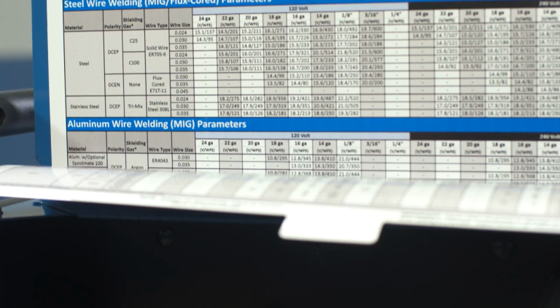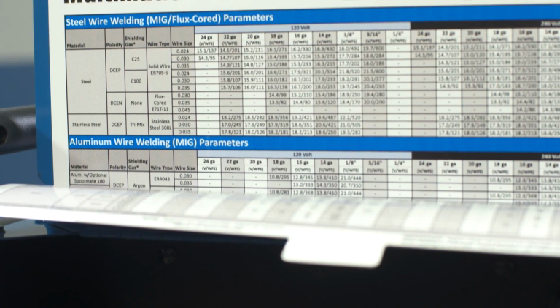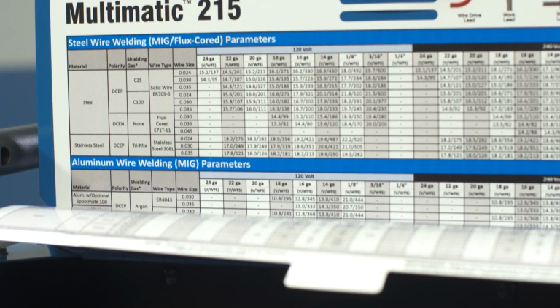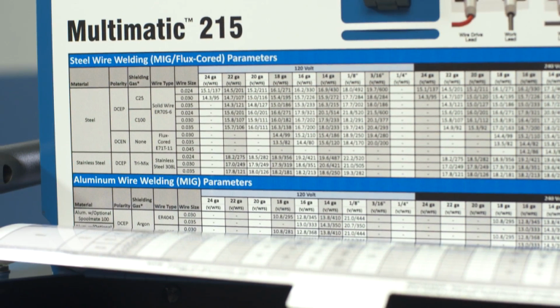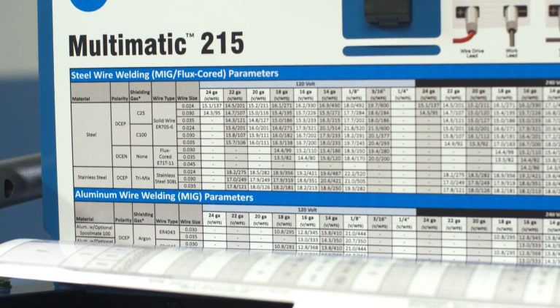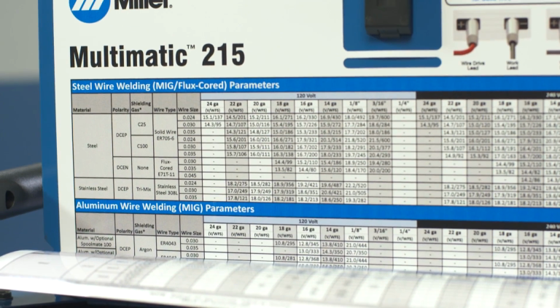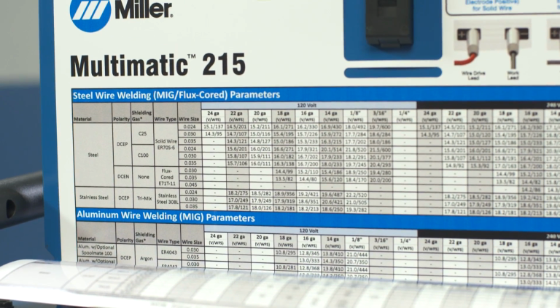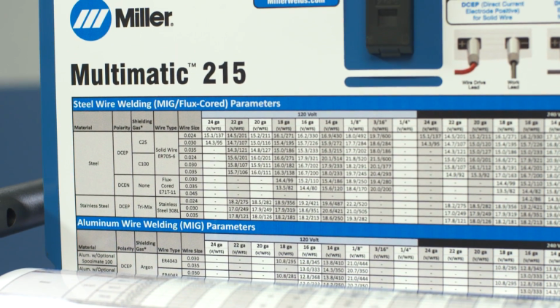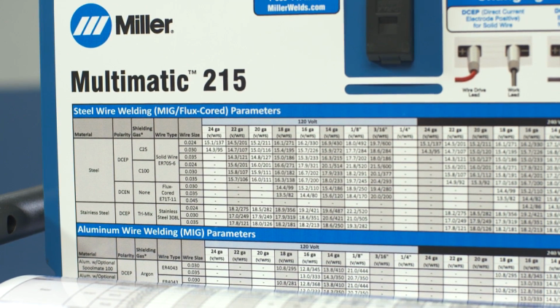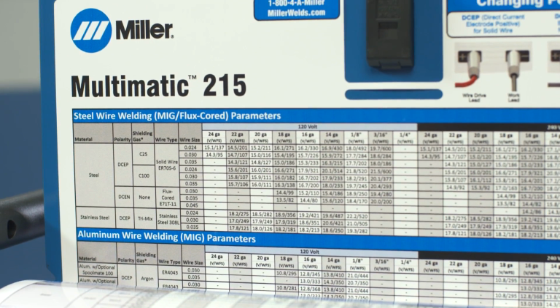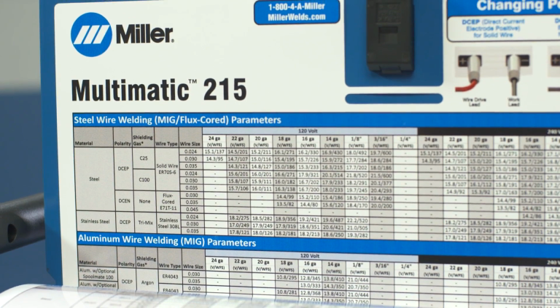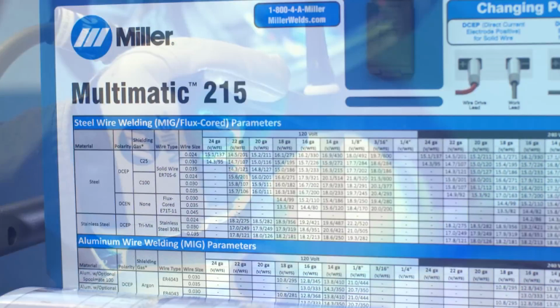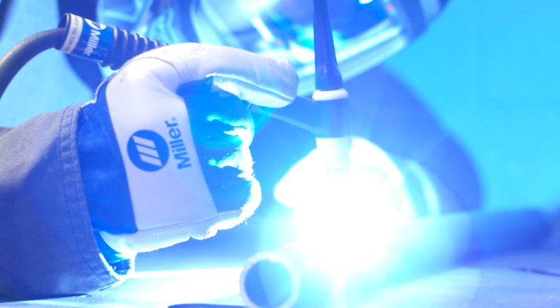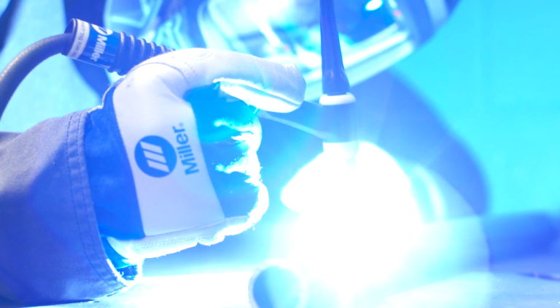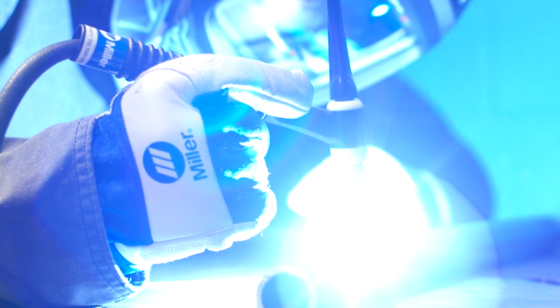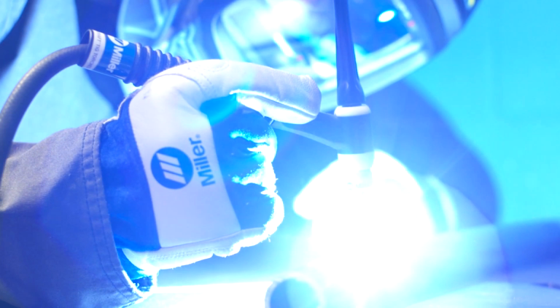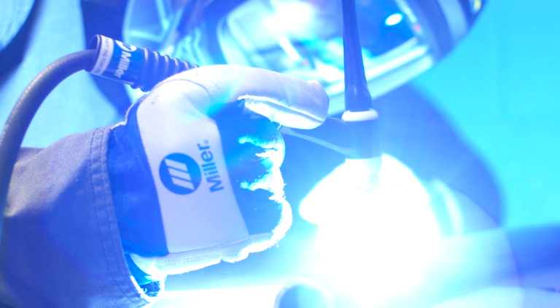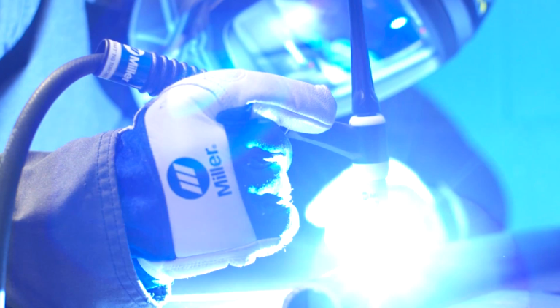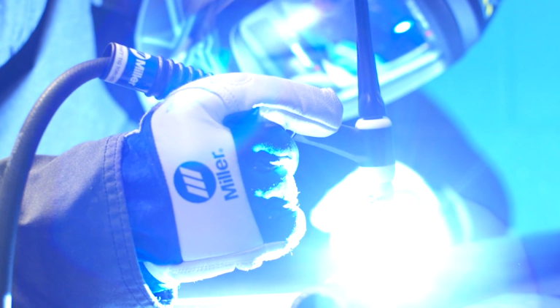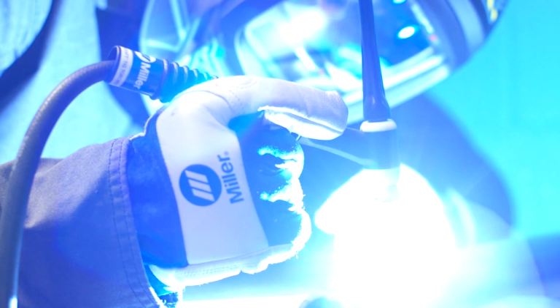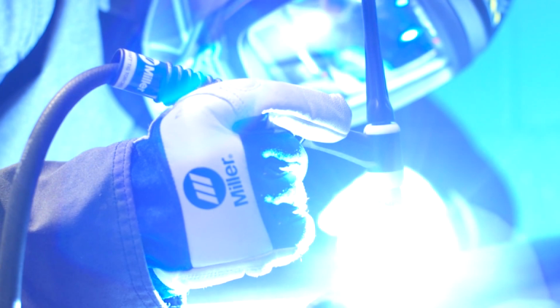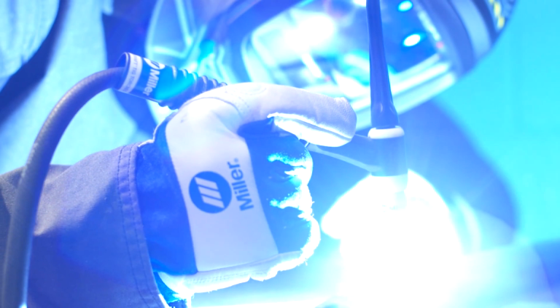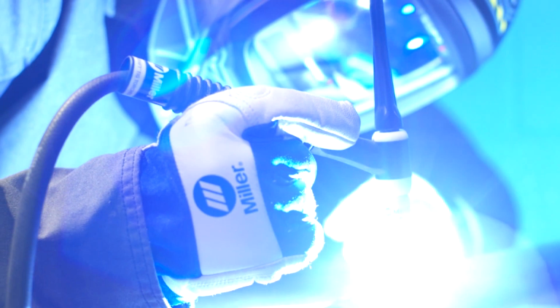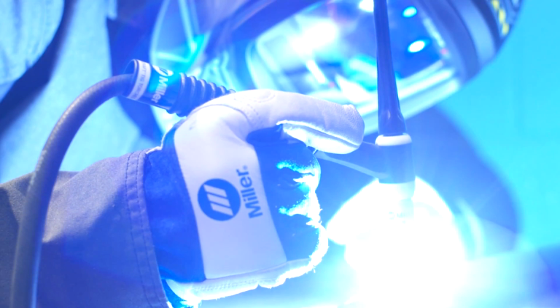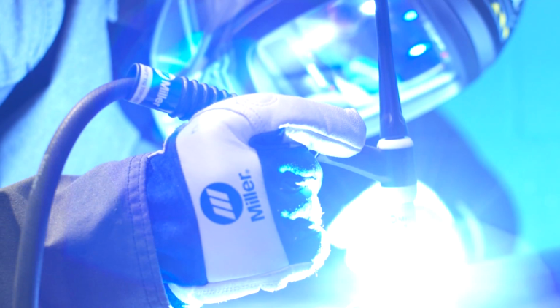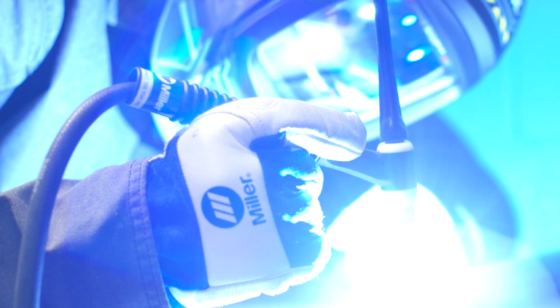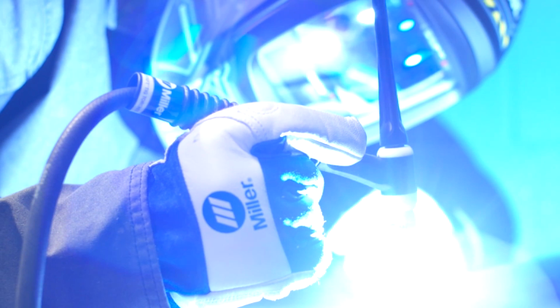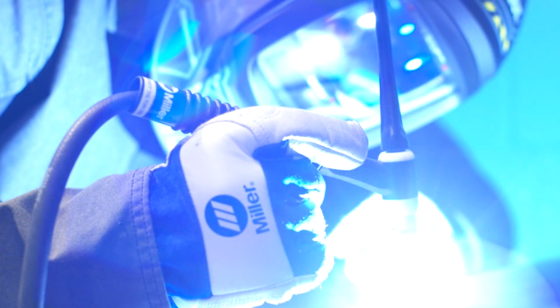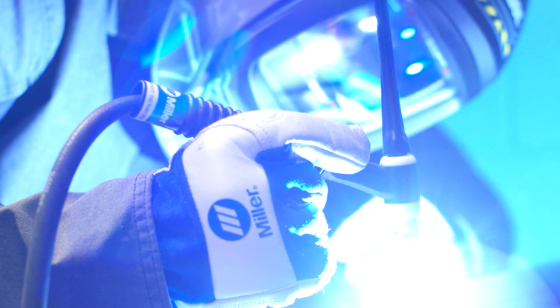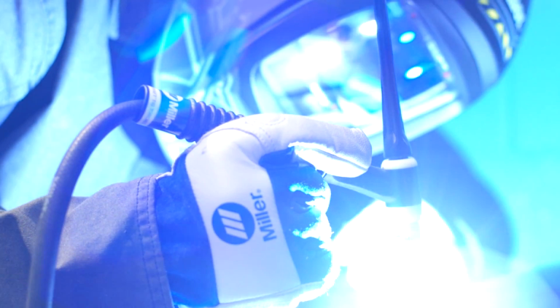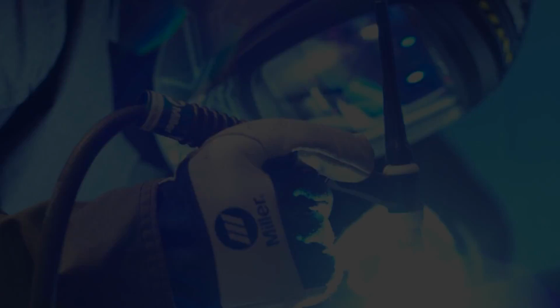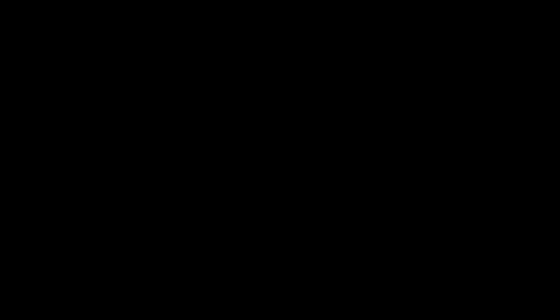As a guide, a parameter chart is inside the side door. Setting up the Multimatic 215 for lift arc TIG using a remote is as easy as that.